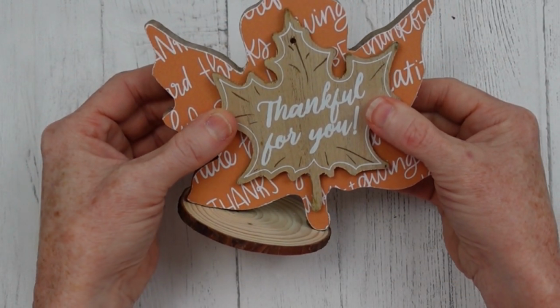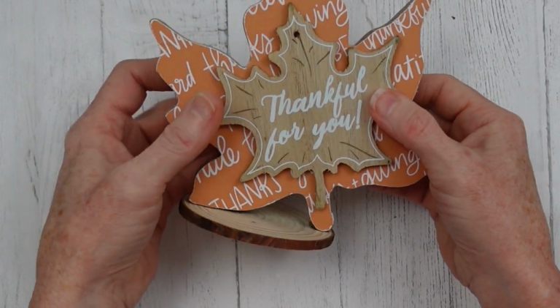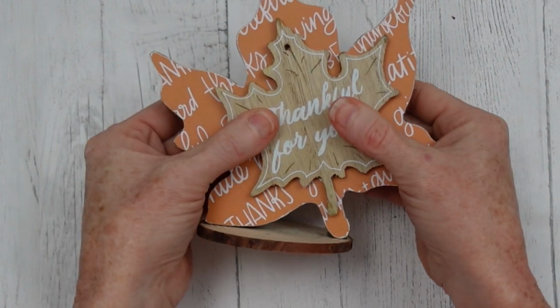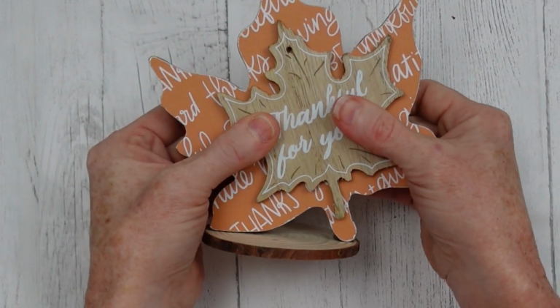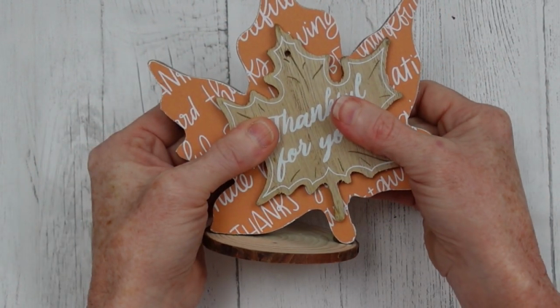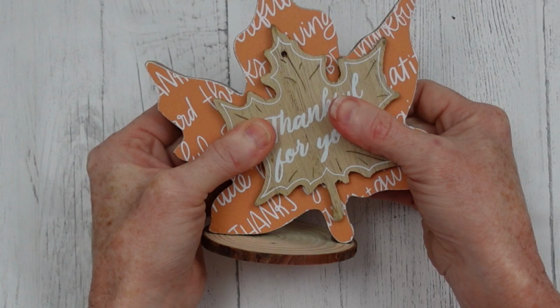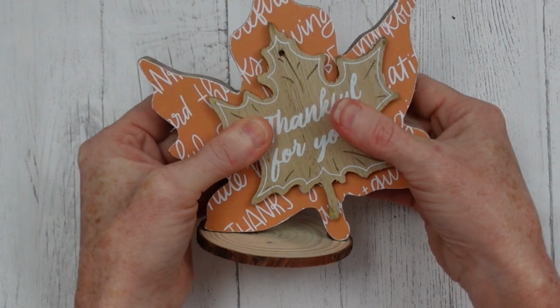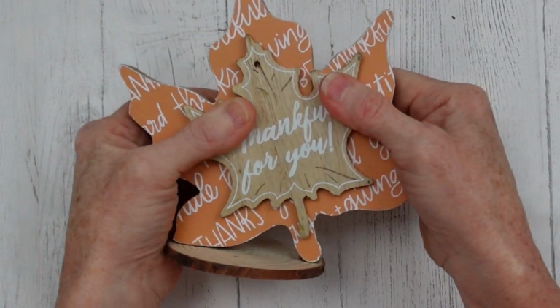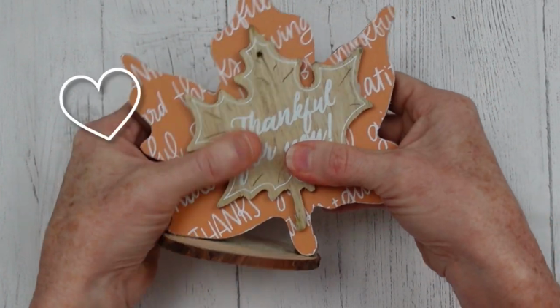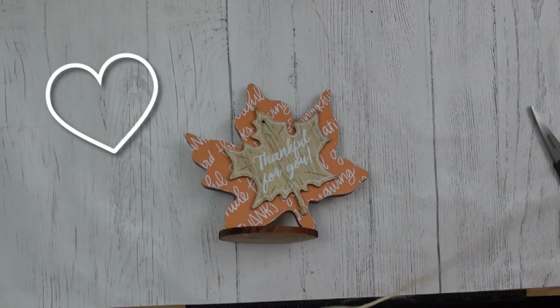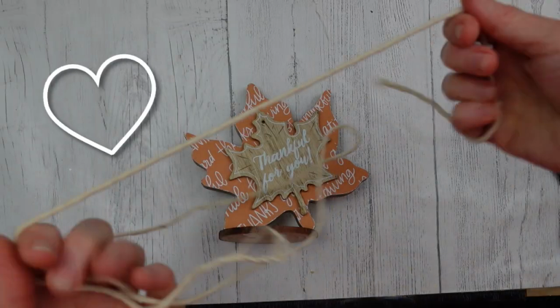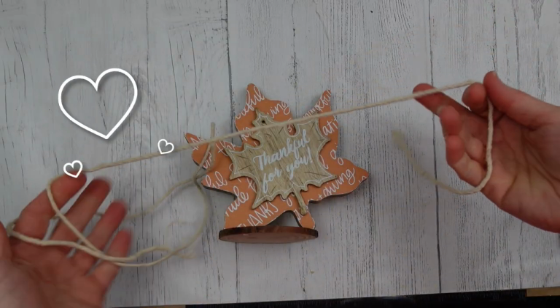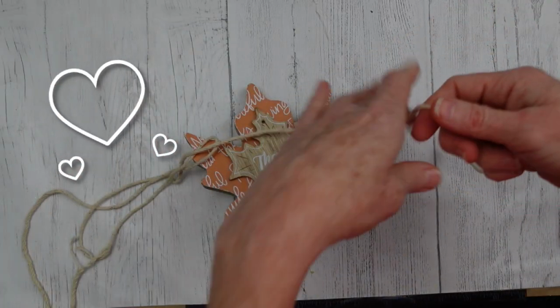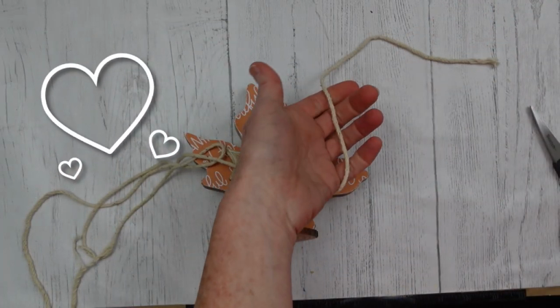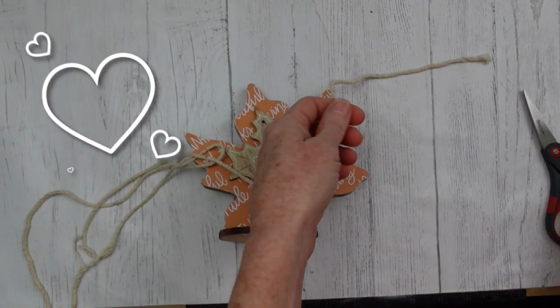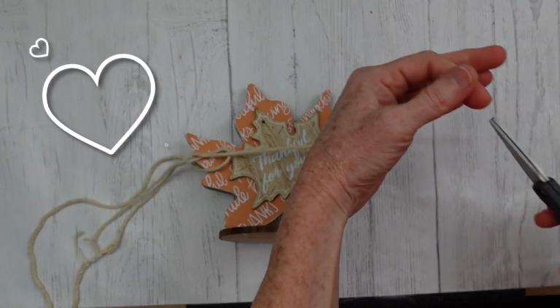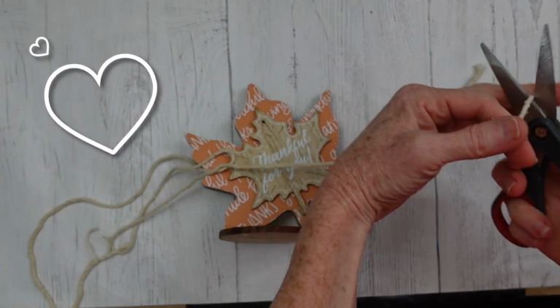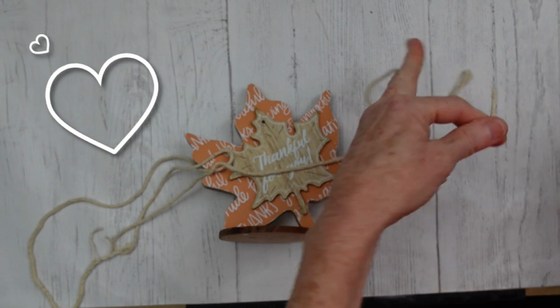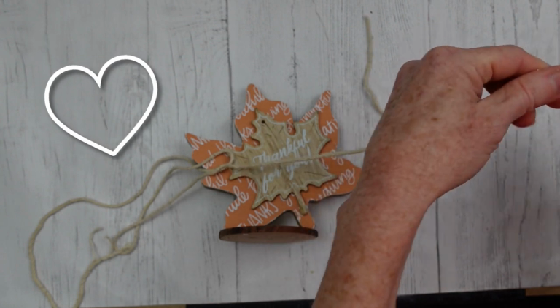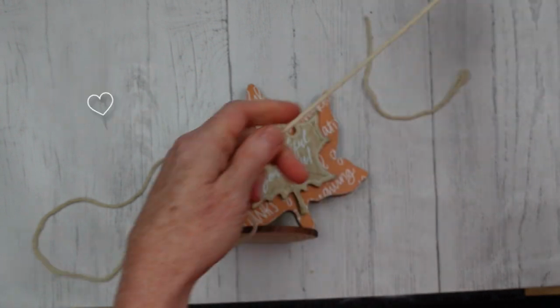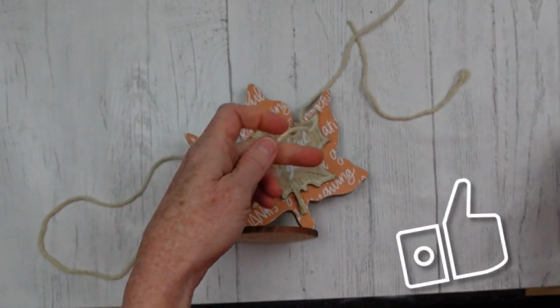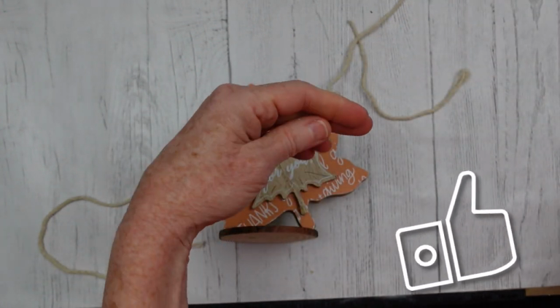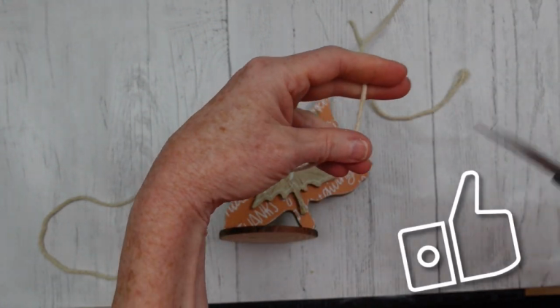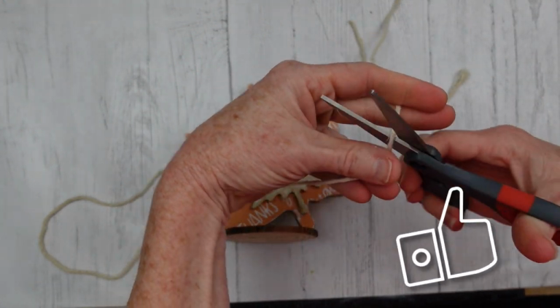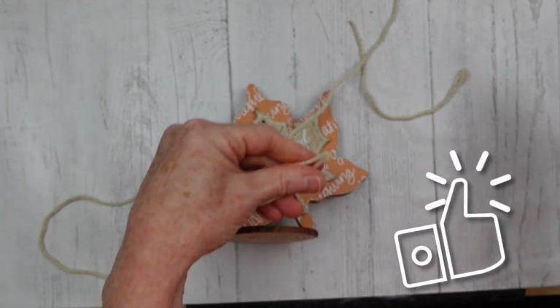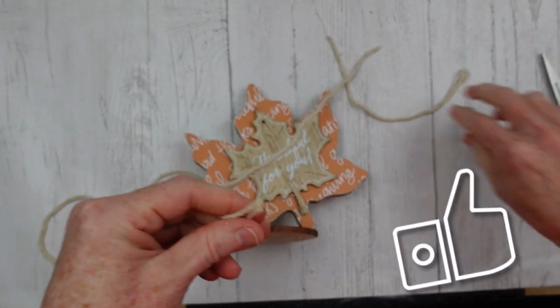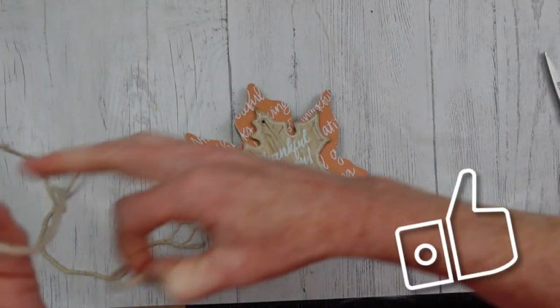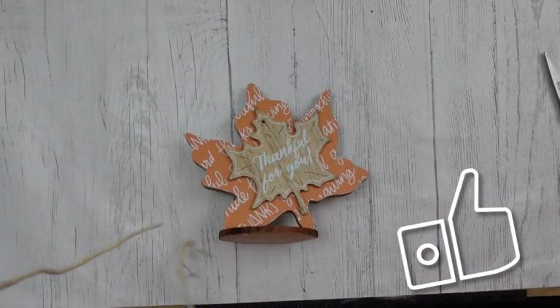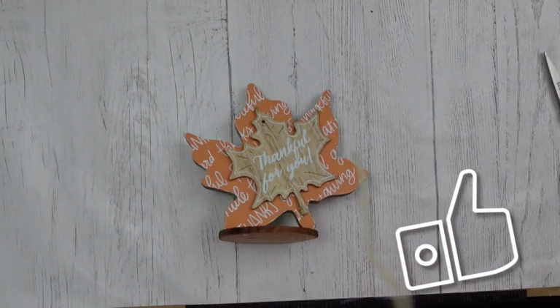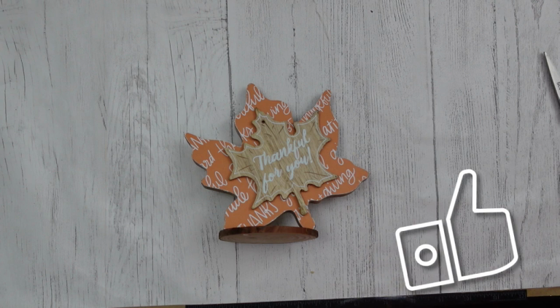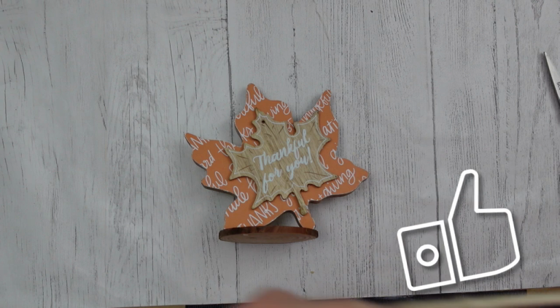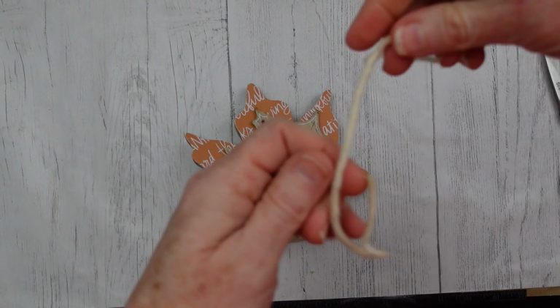Look at that — isn't that sweet? 'Thankful for you.' I'm thankful for you — all my subscribers, anybody who watches my videos, every thumbs up, every share, every like — I am very thankful for all of that. I never take it for granted.